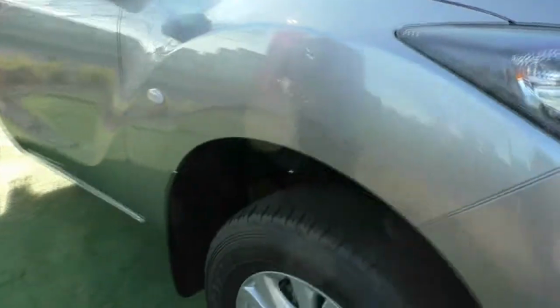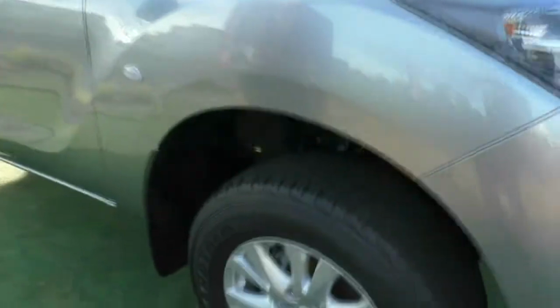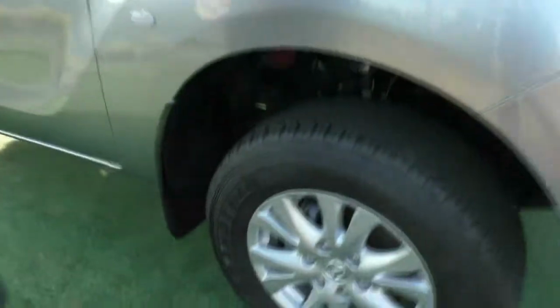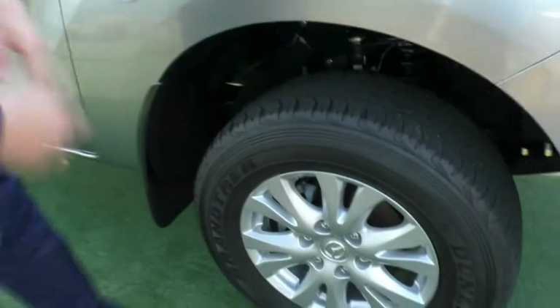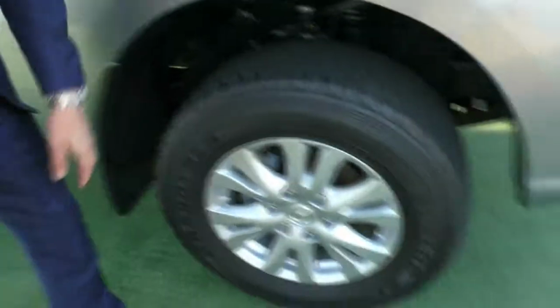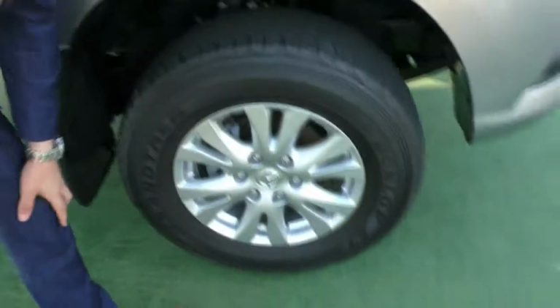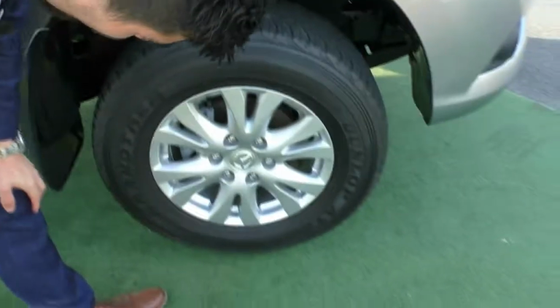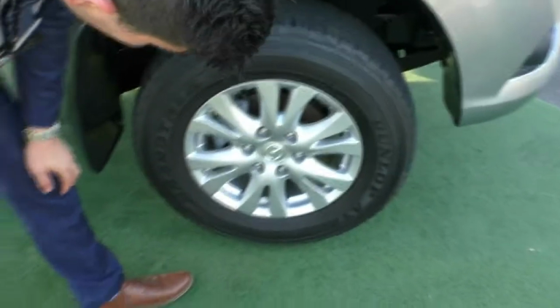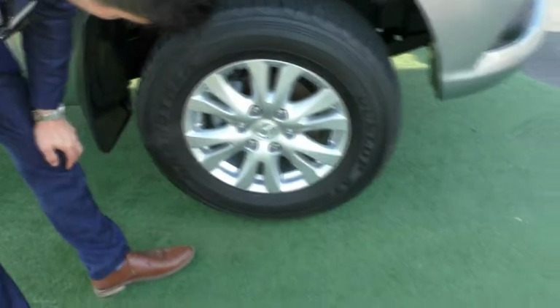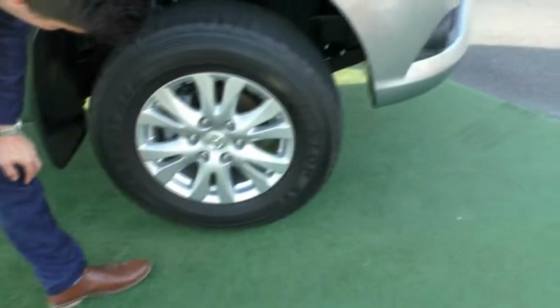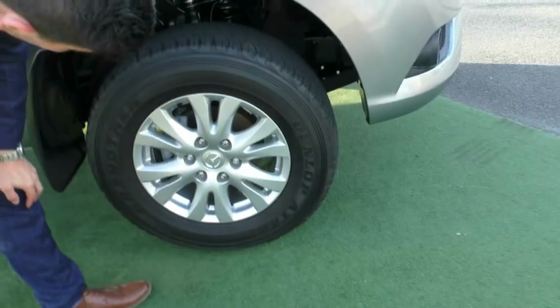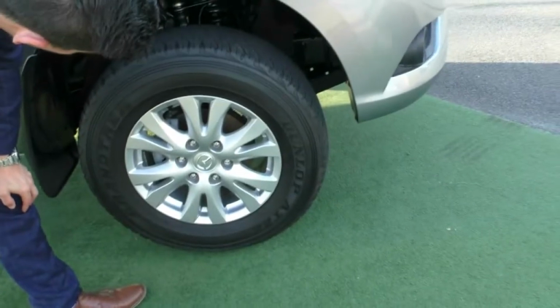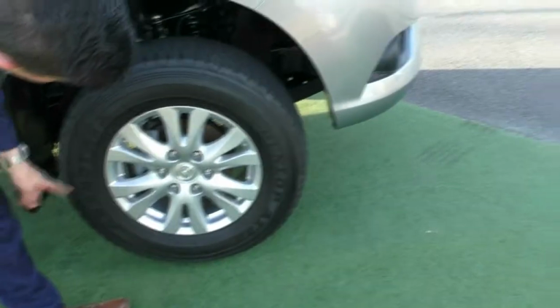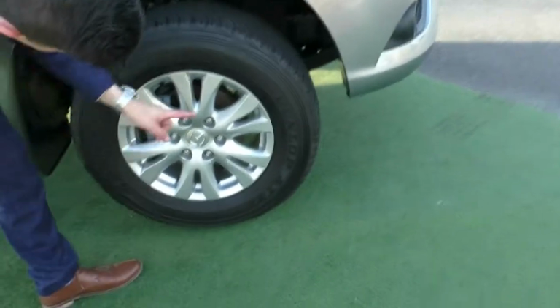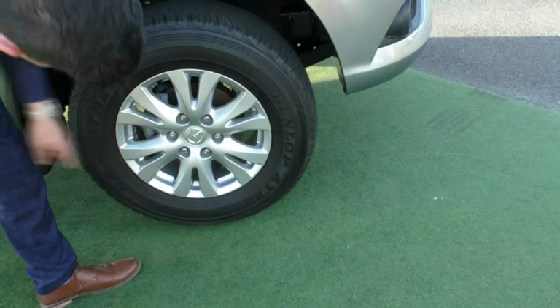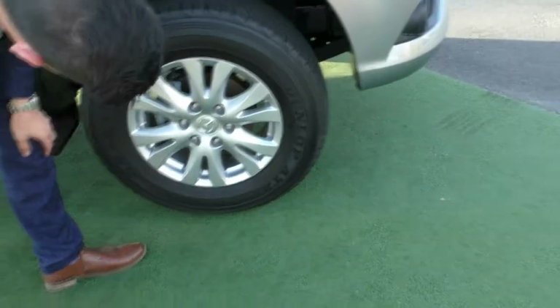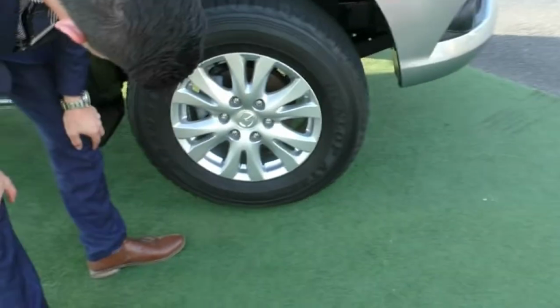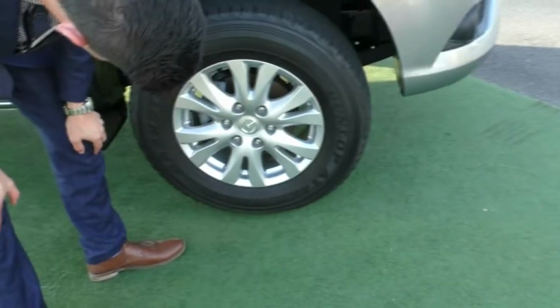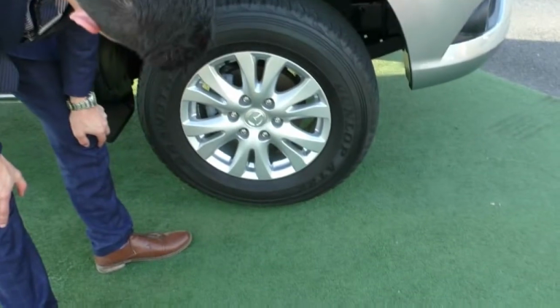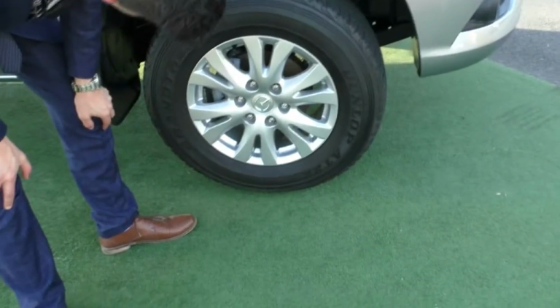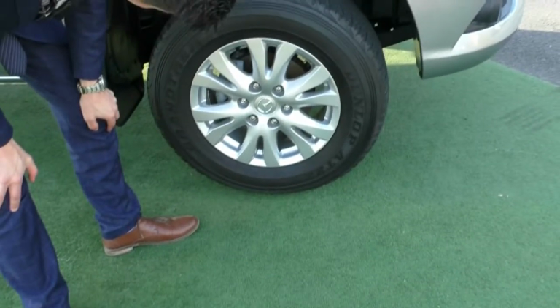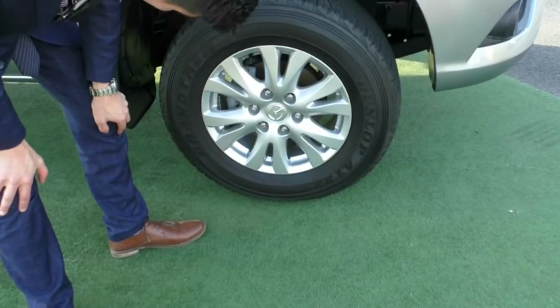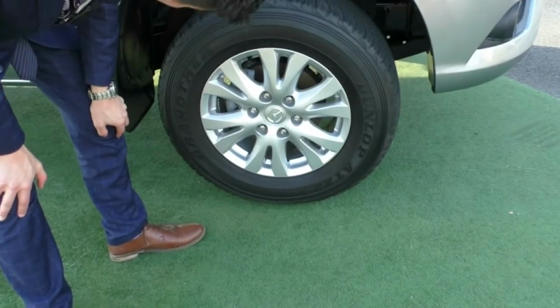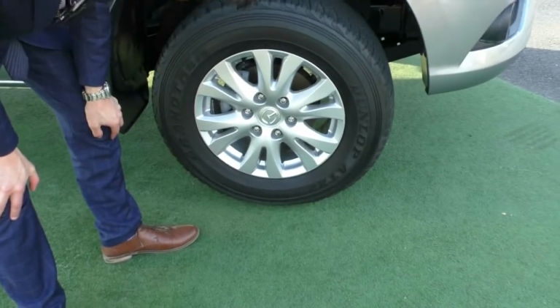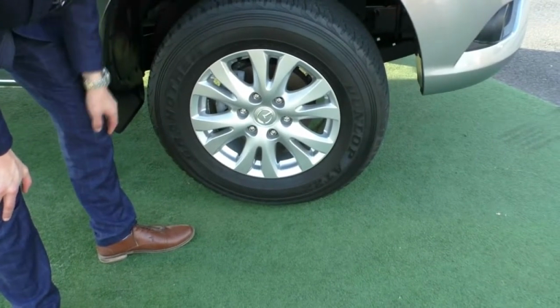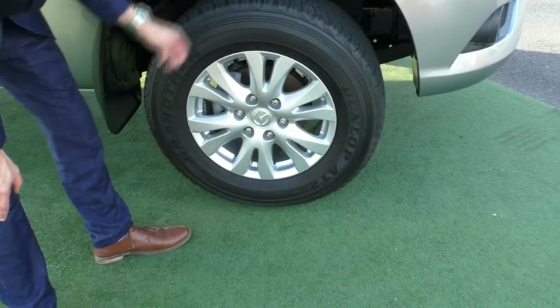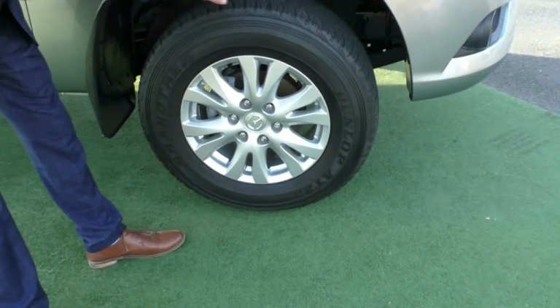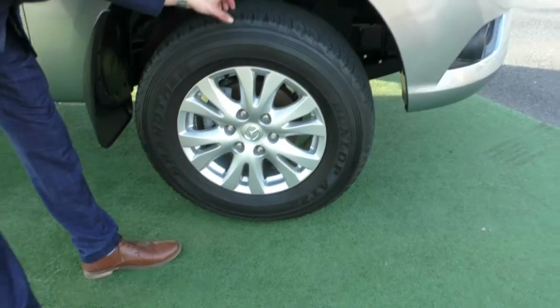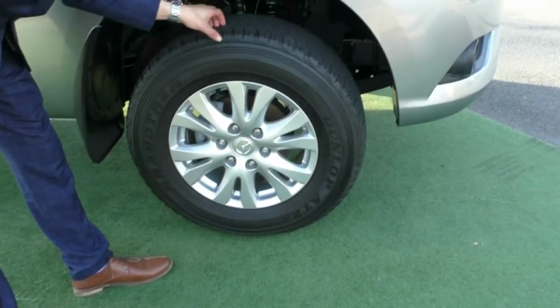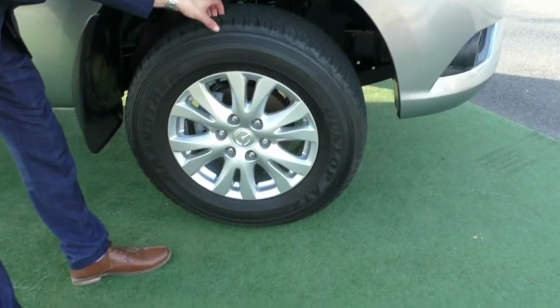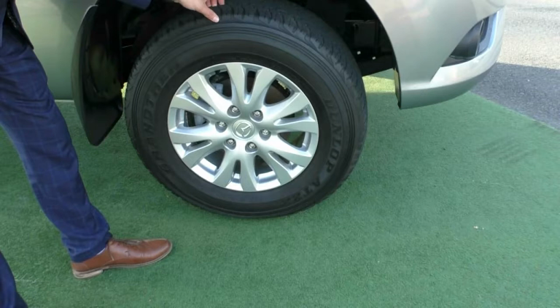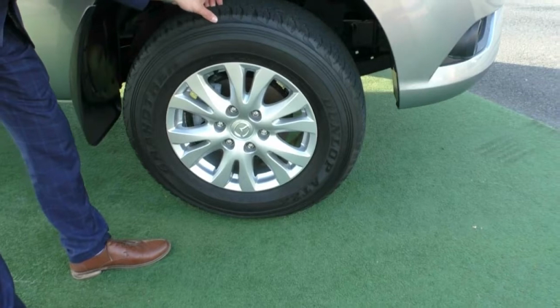As you can see, it's a really nice design that Mazda has gone with here, and it does look like it is pretty much an unmarked alloy wheel. Now the tread on the tyres is also still very good.